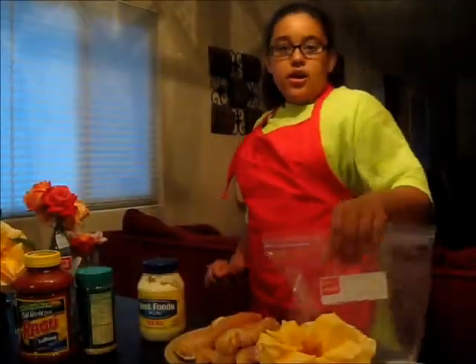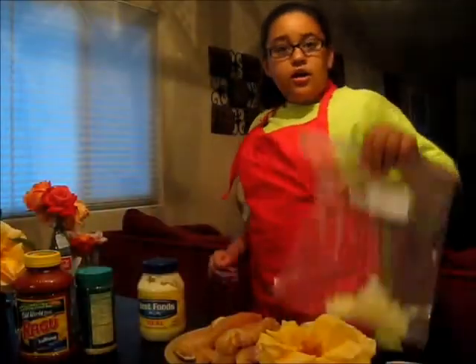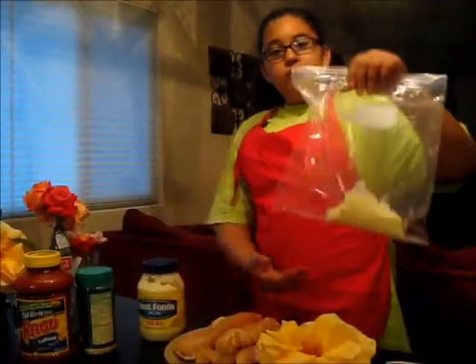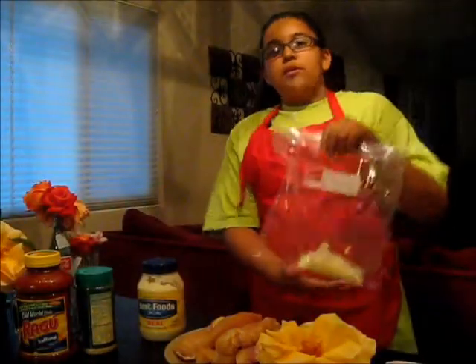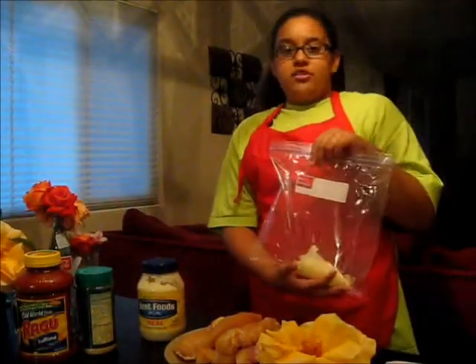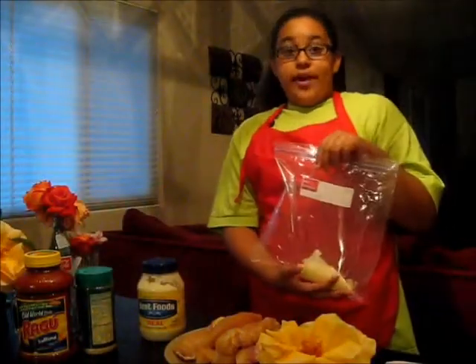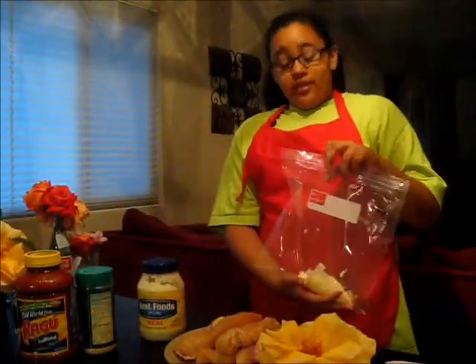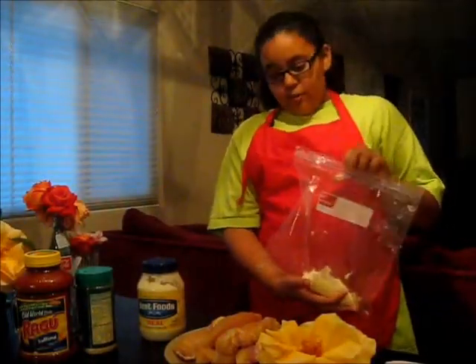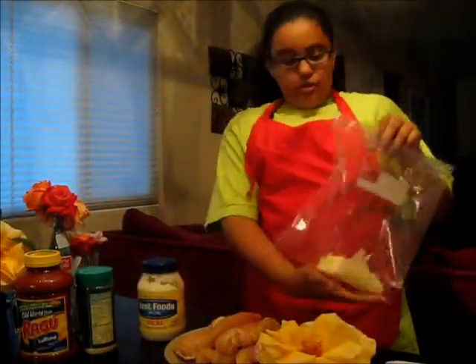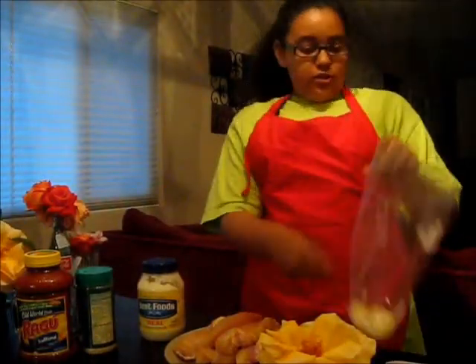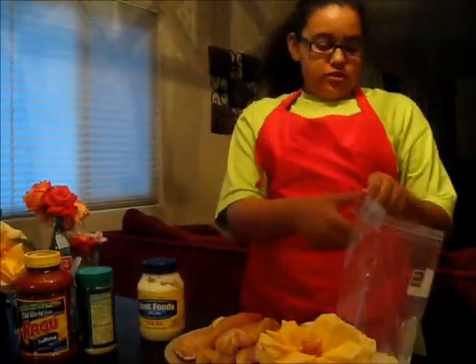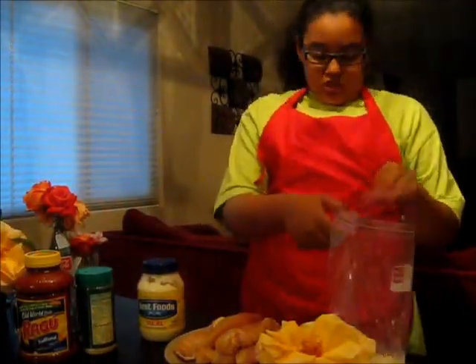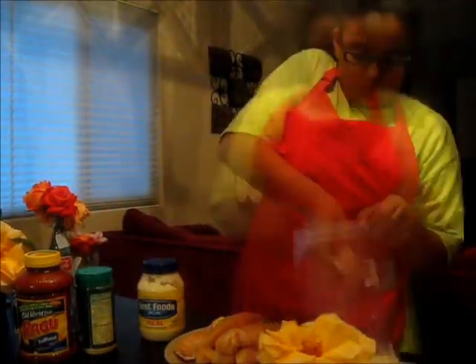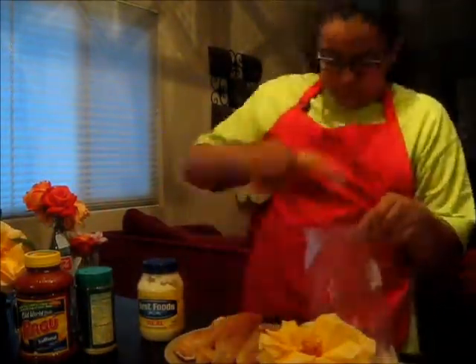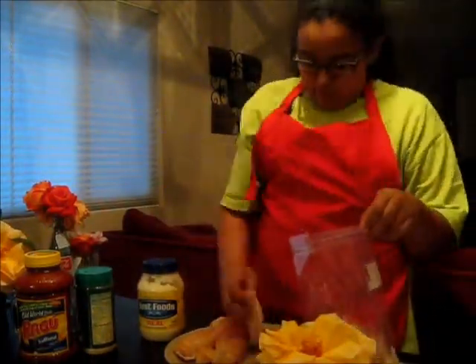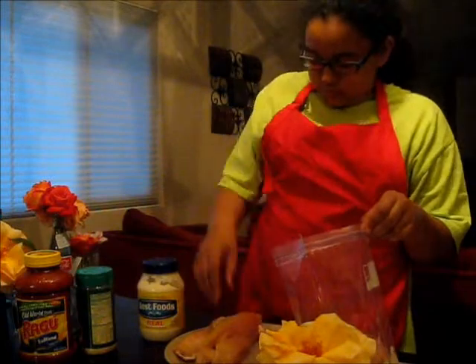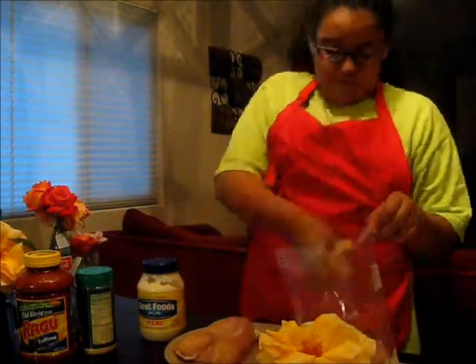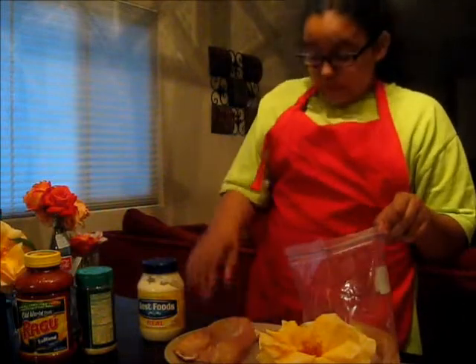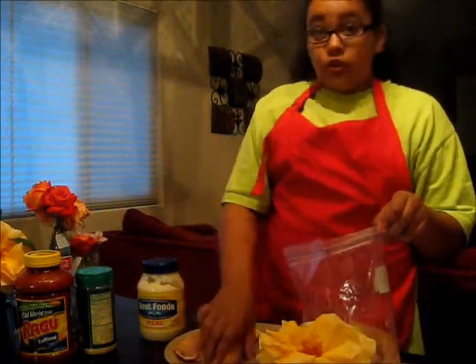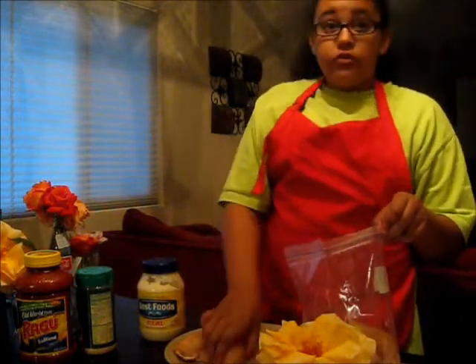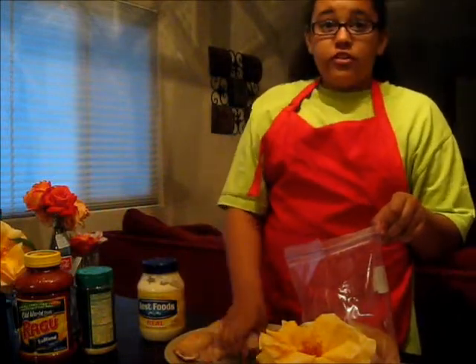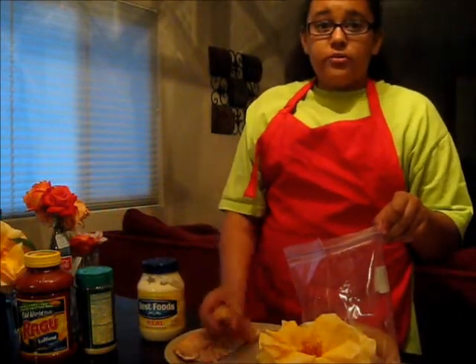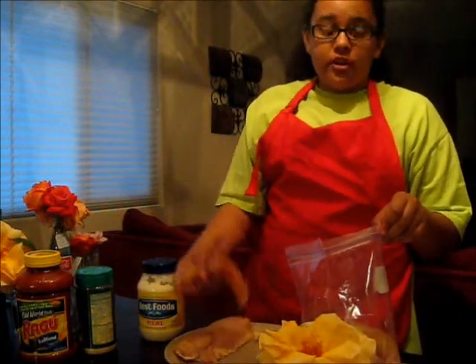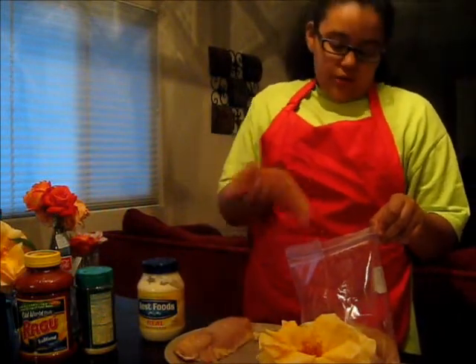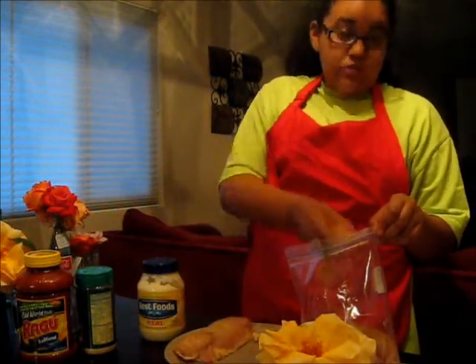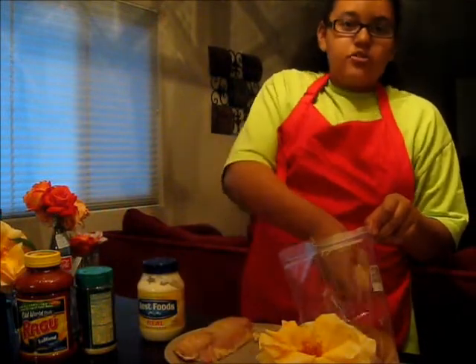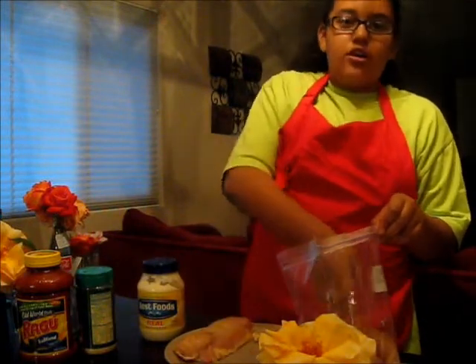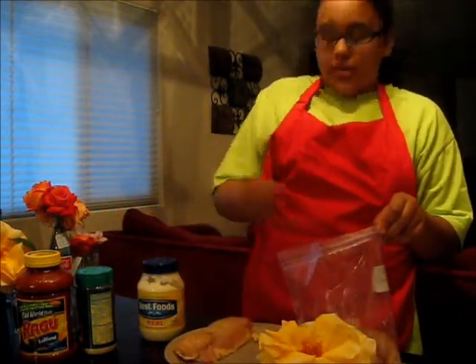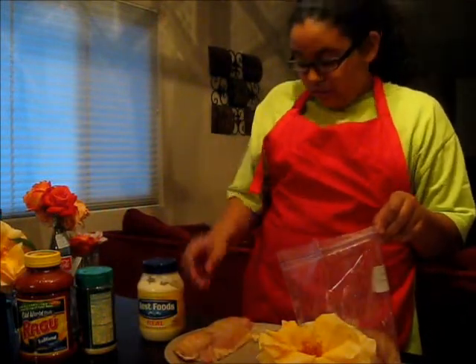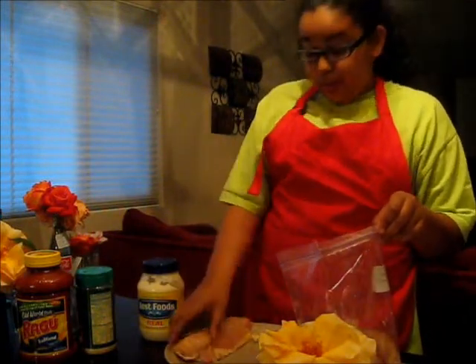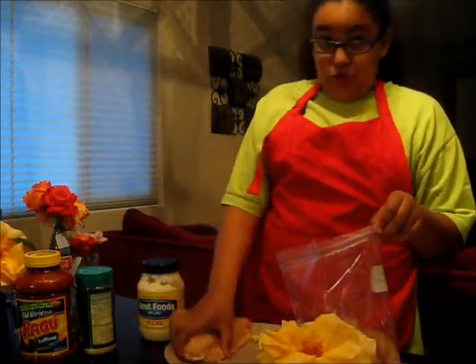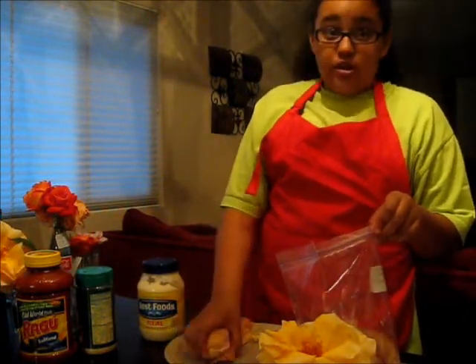I have already put my mayonnaise in the bag, and now I will start sticking in the chicken. You can also find this recipe on TheBestMoms.com and the Hellman's website.